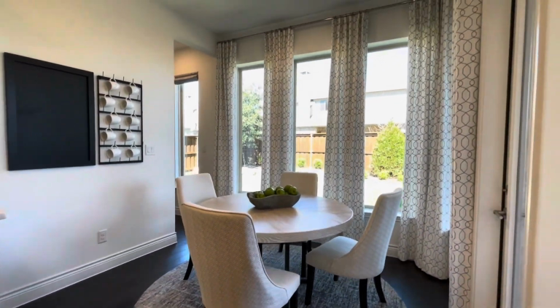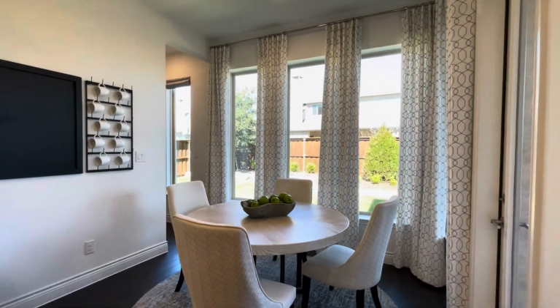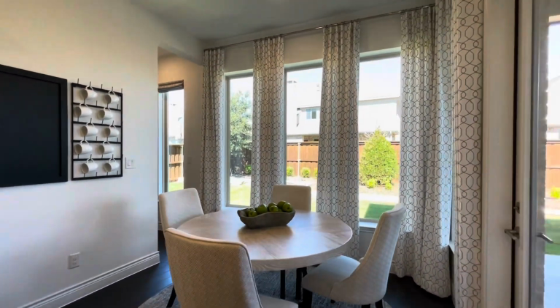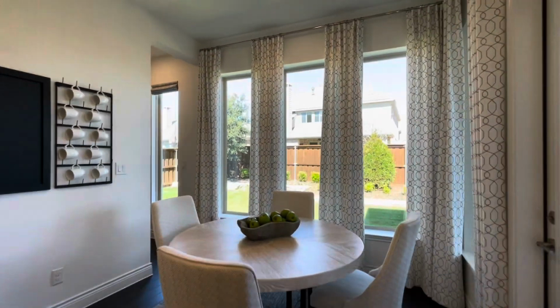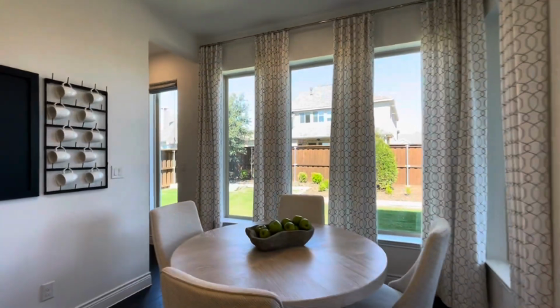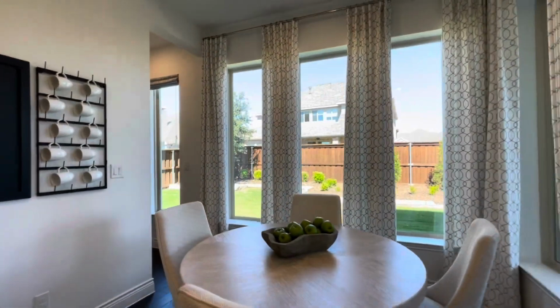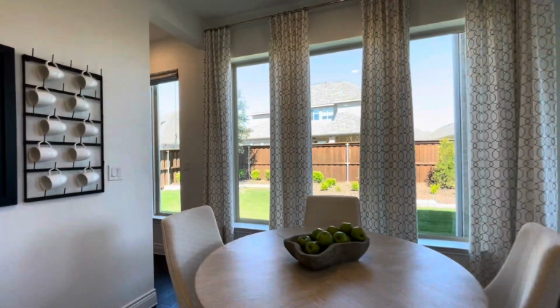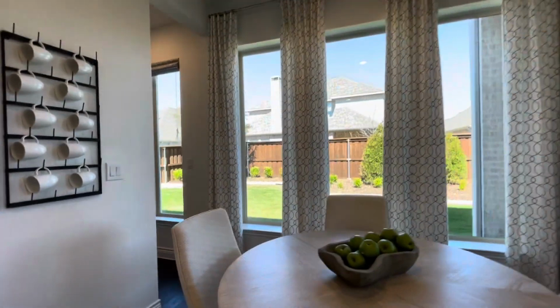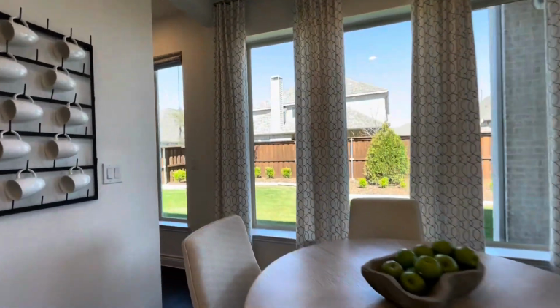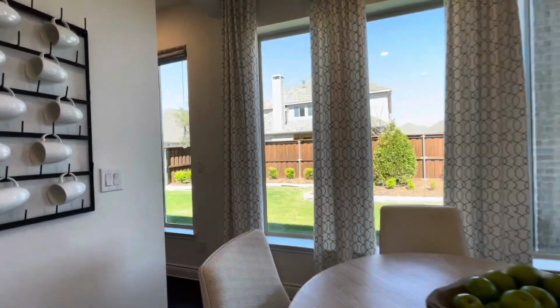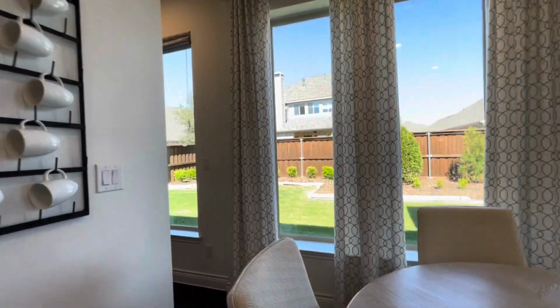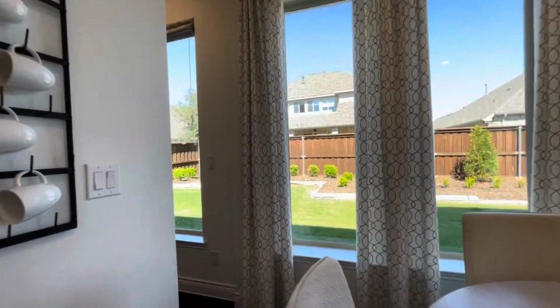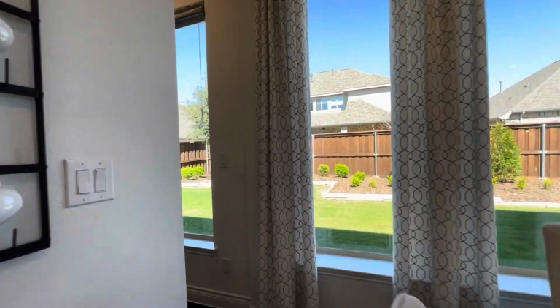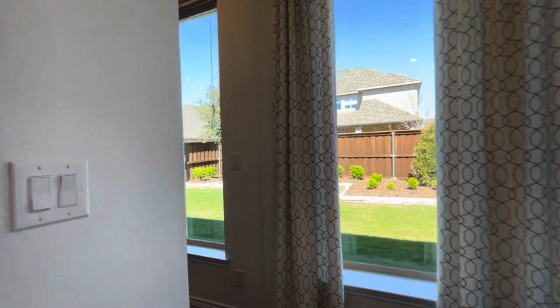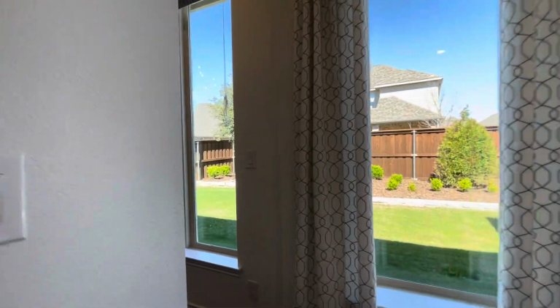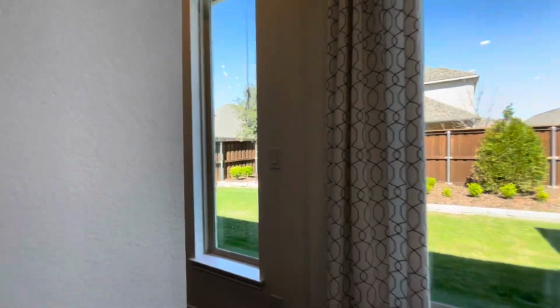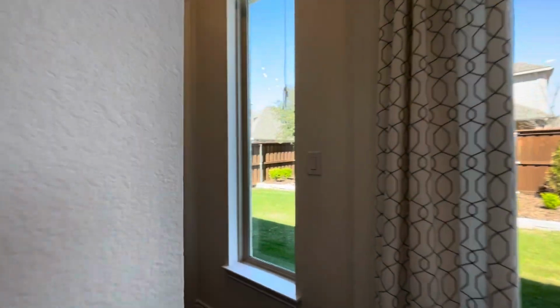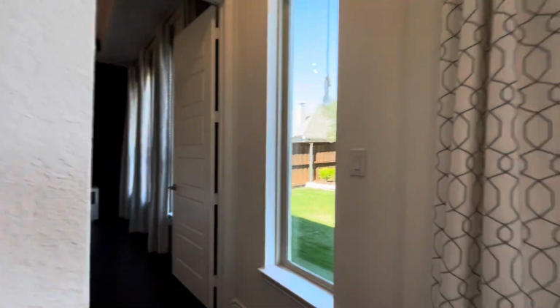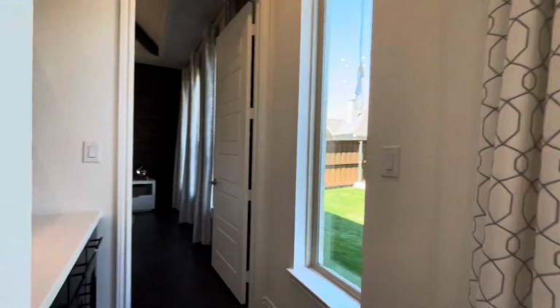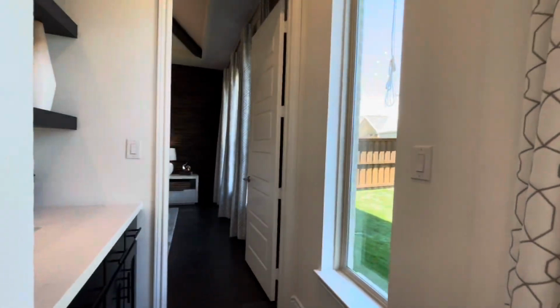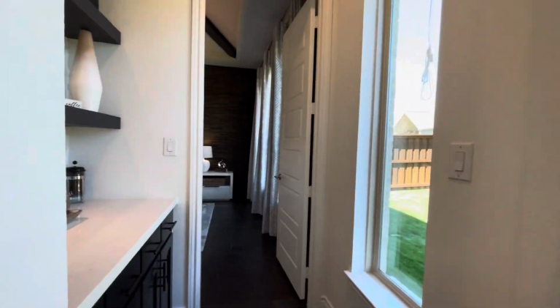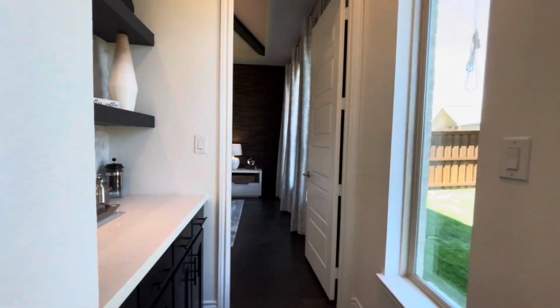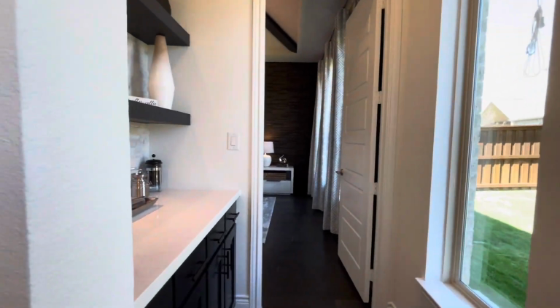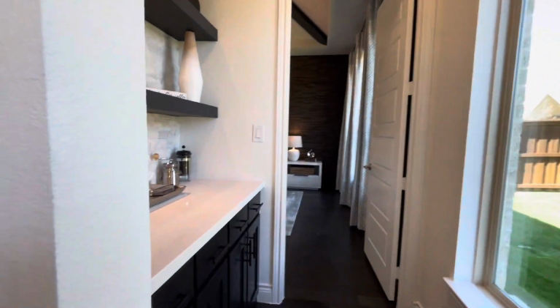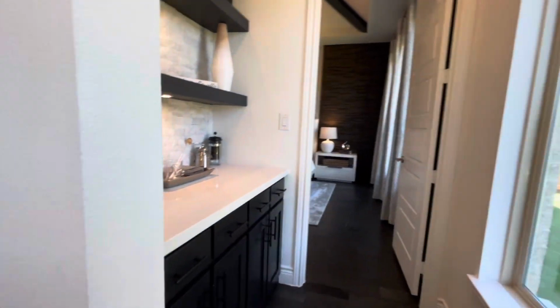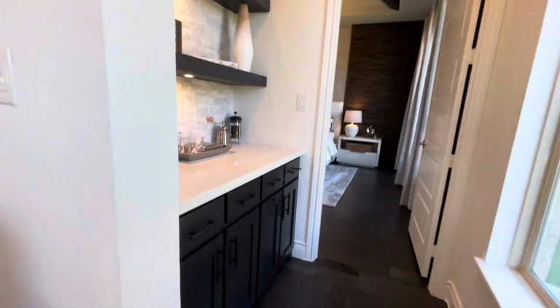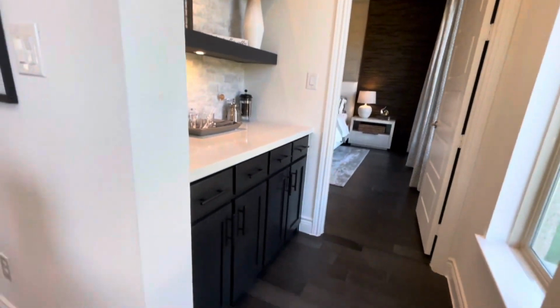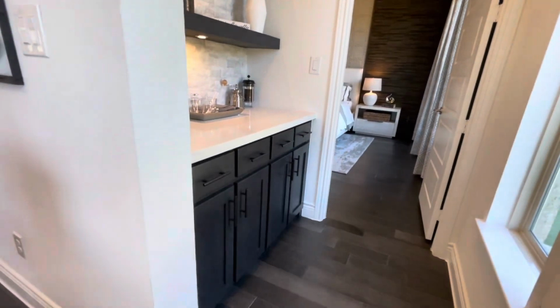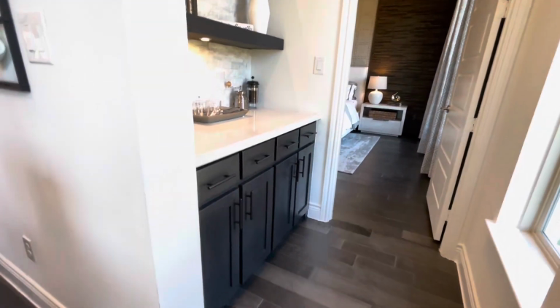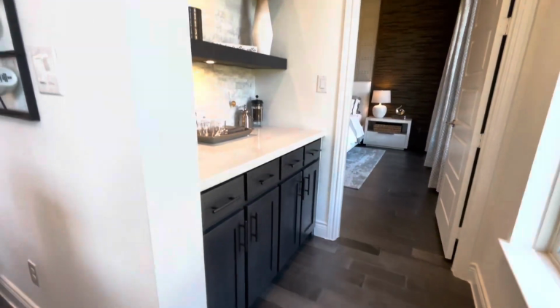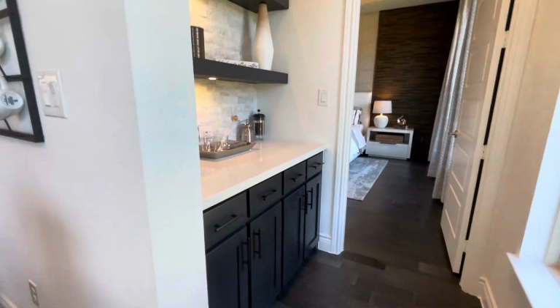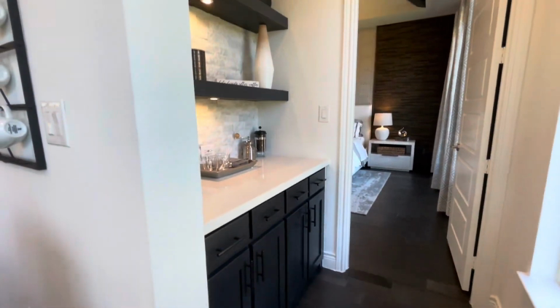Contact me today to discover more or to schedule a visit. Let's turn your dream home into a reality.